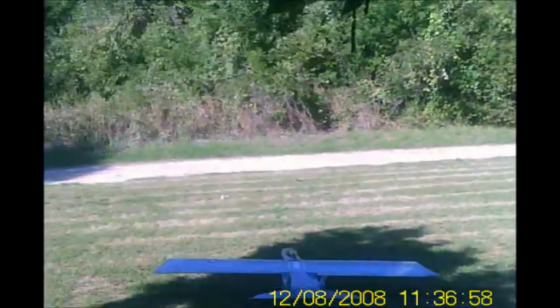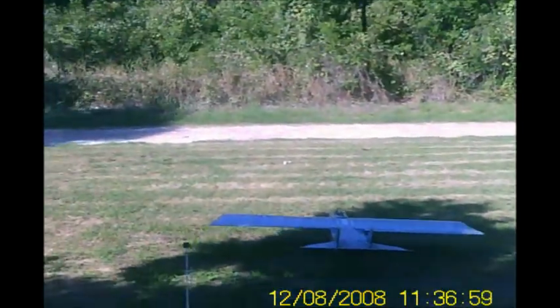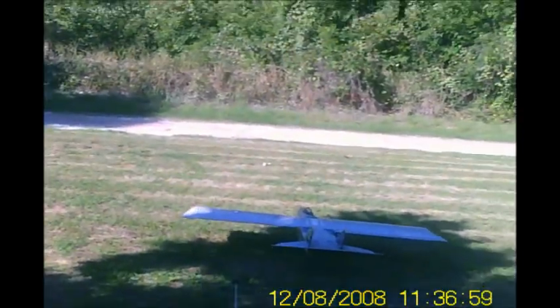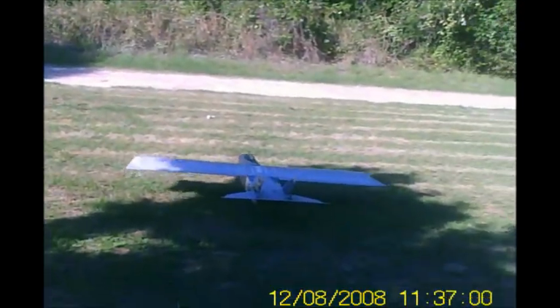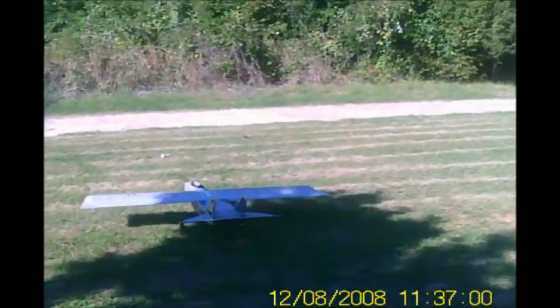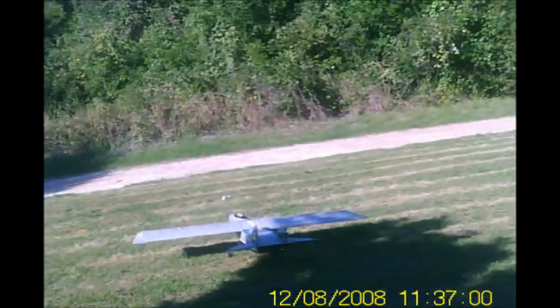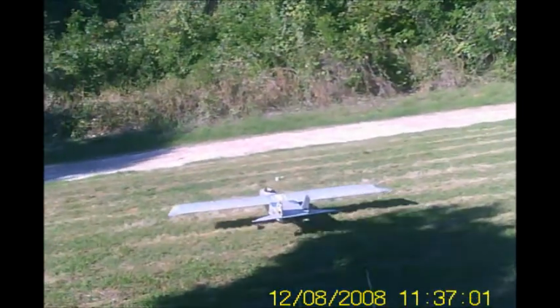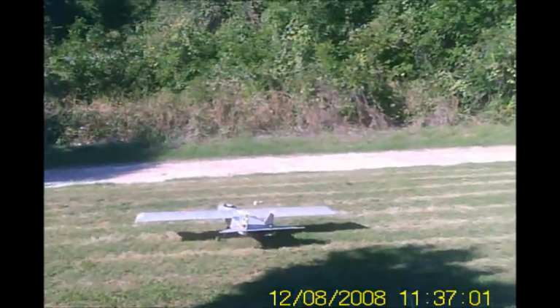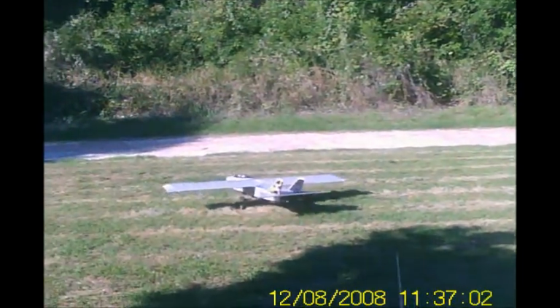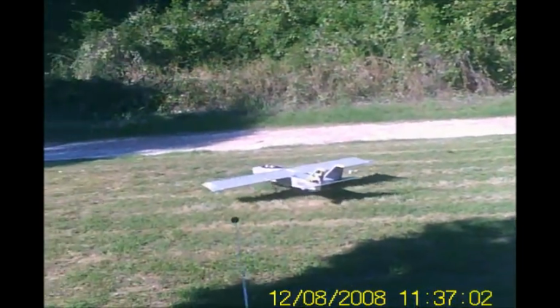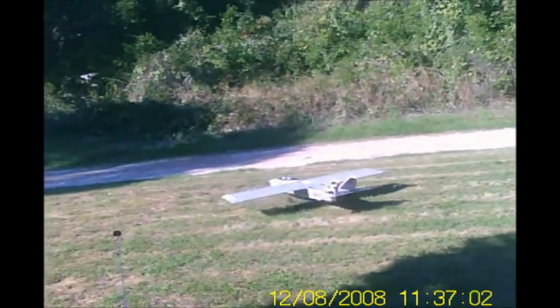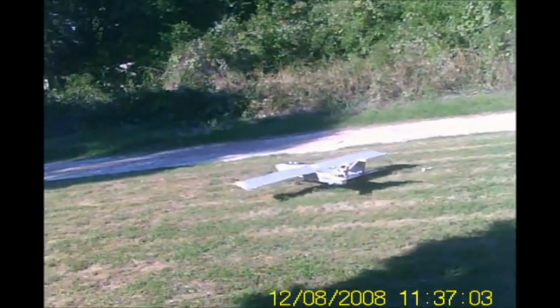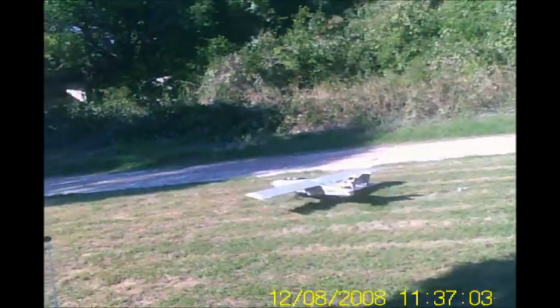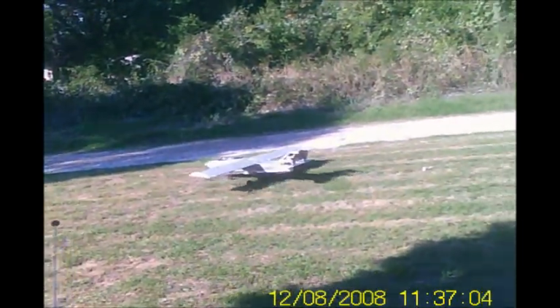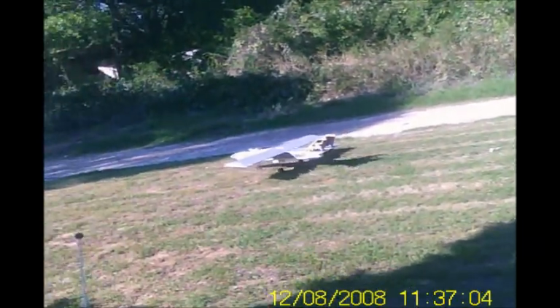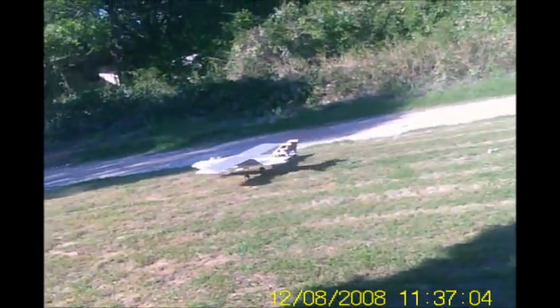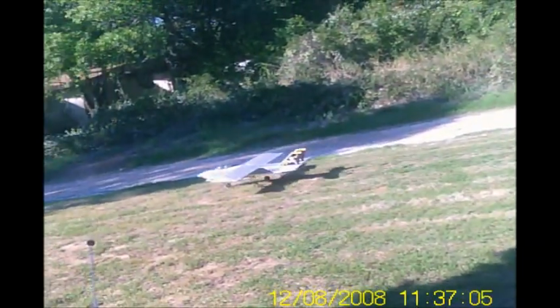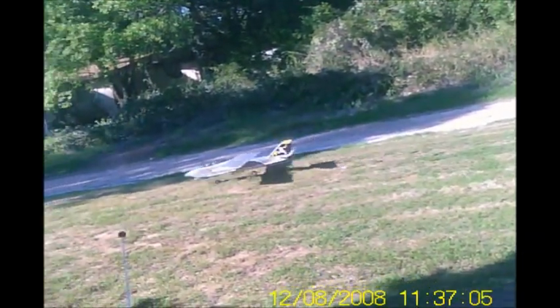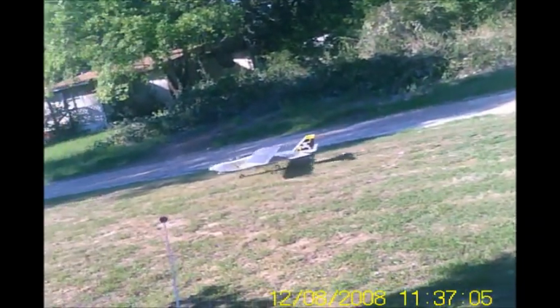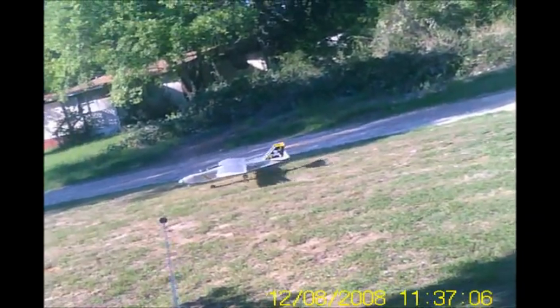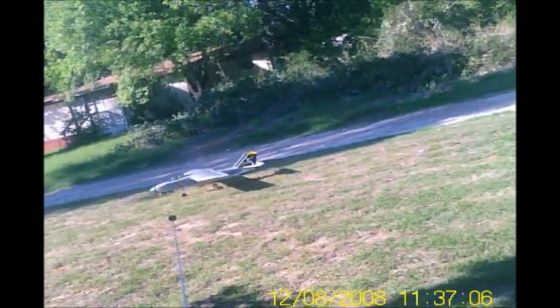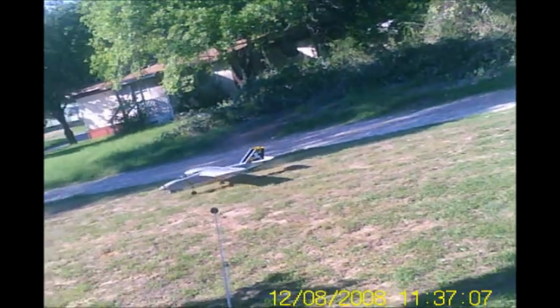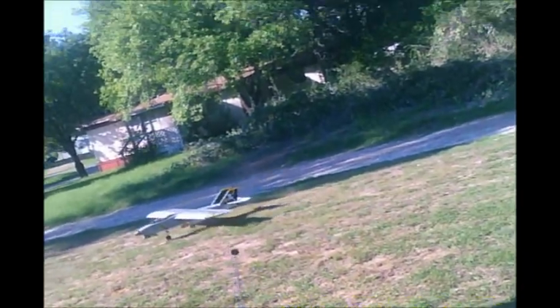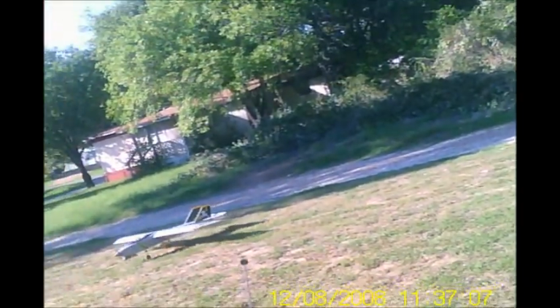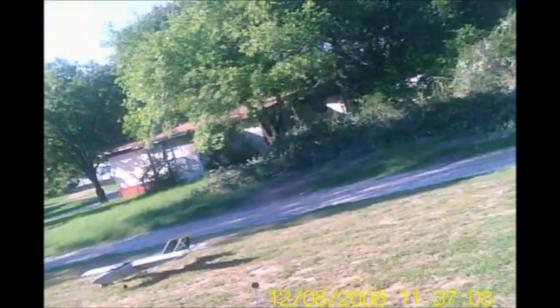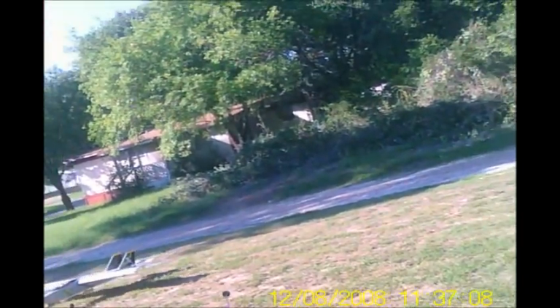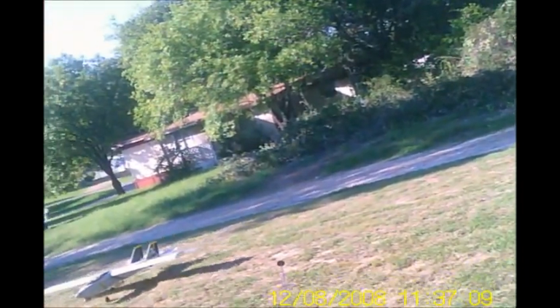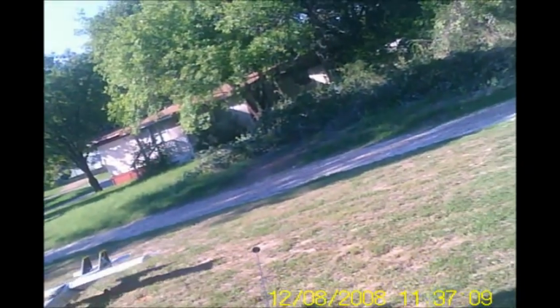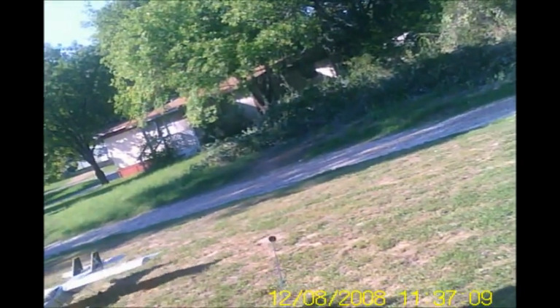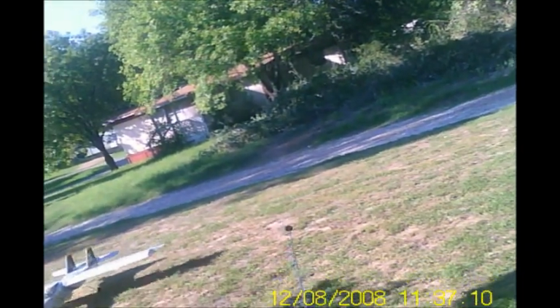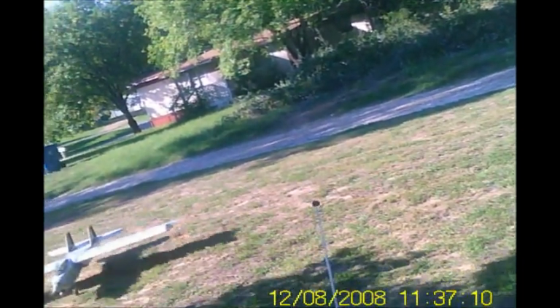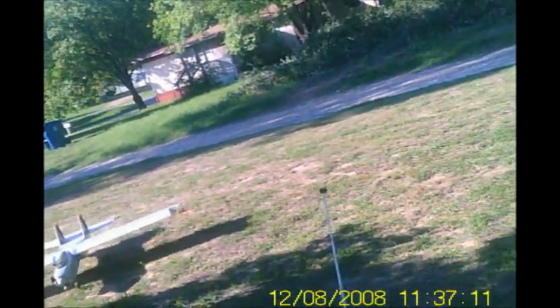I can't wait to go fly it. But I don't want to mess with it with an out-of-reliable engine.